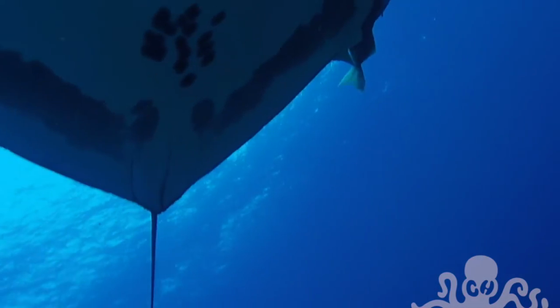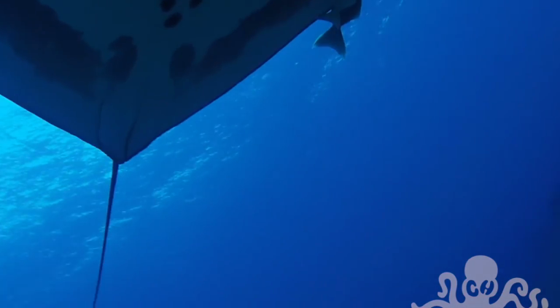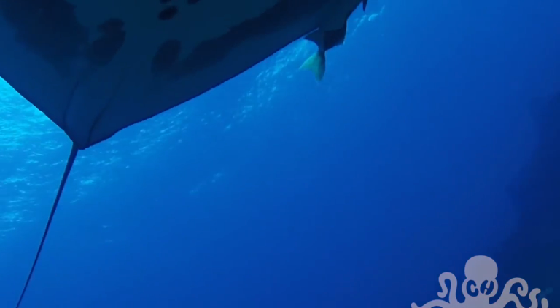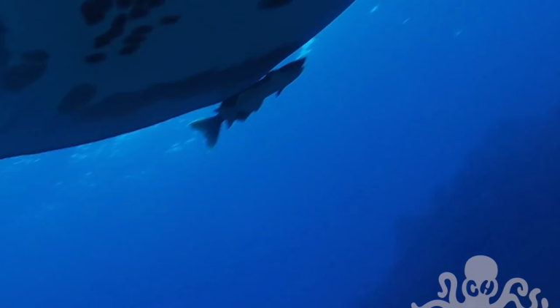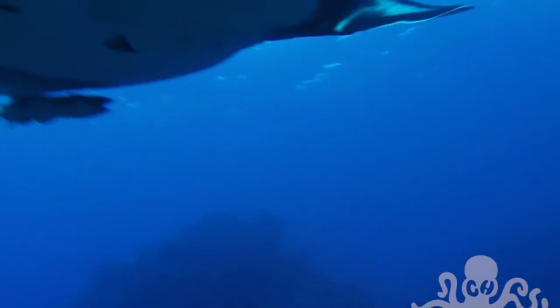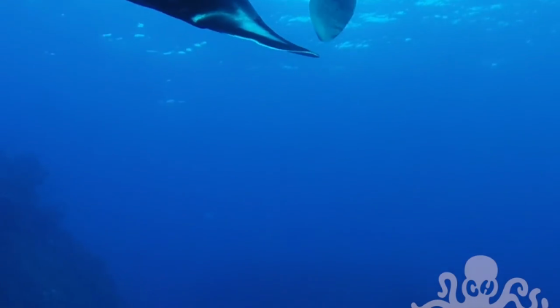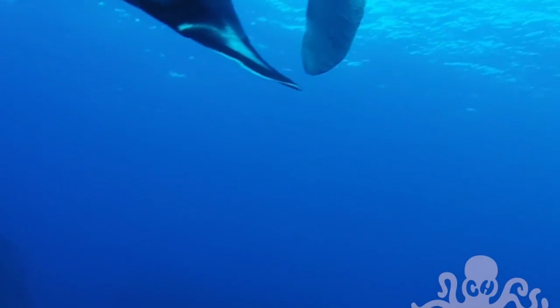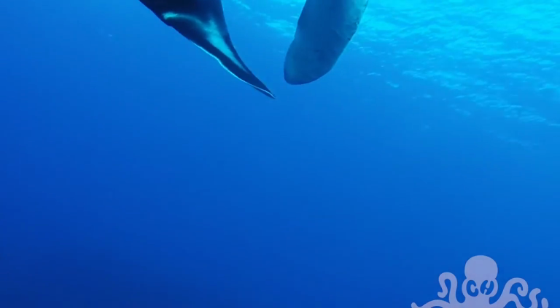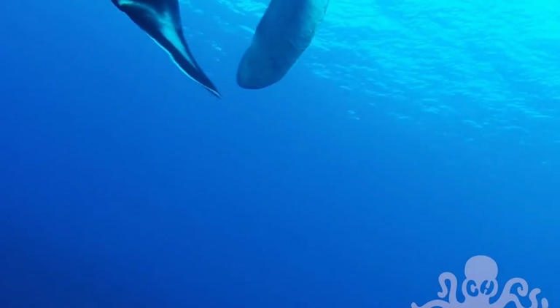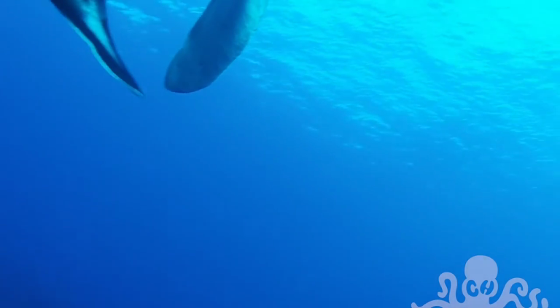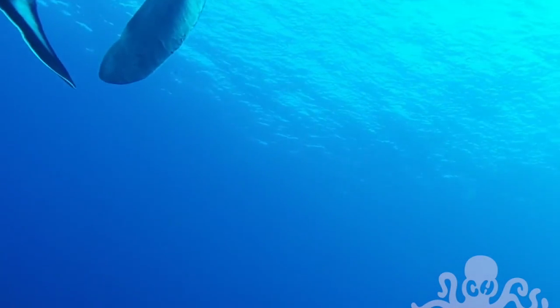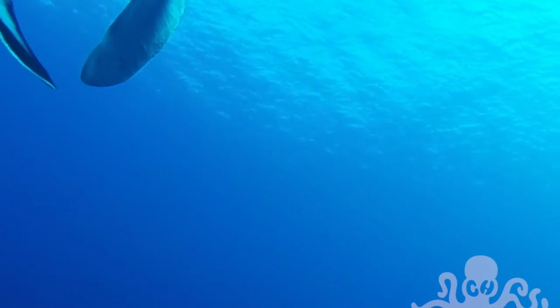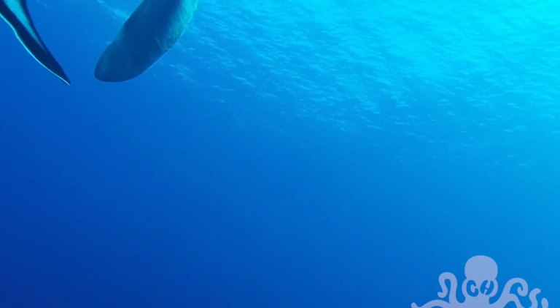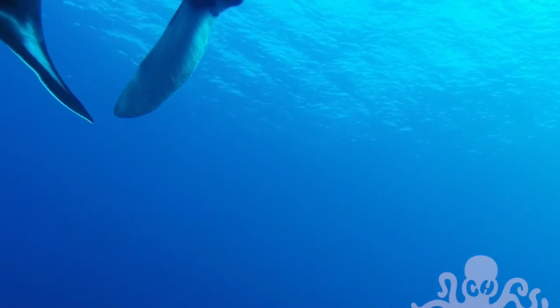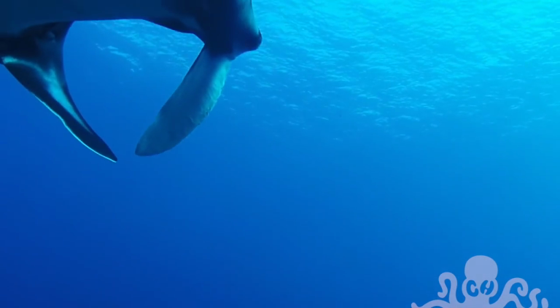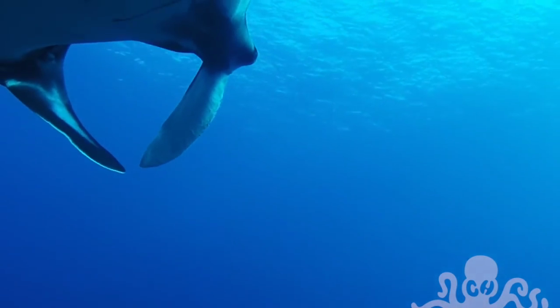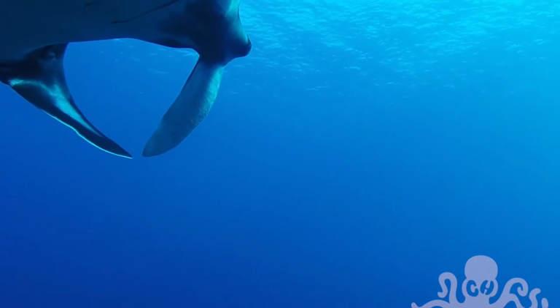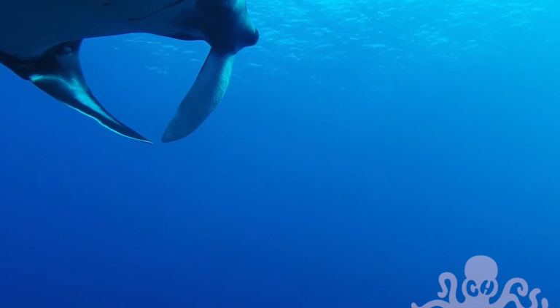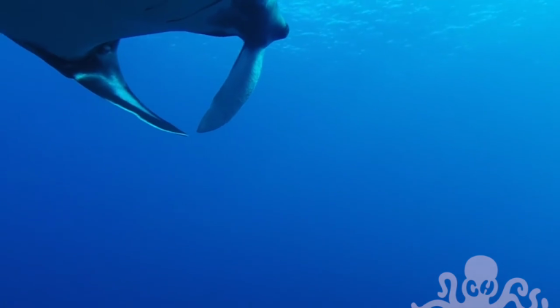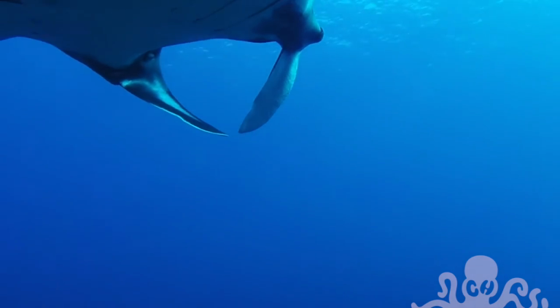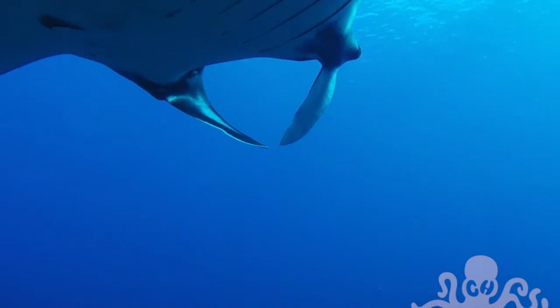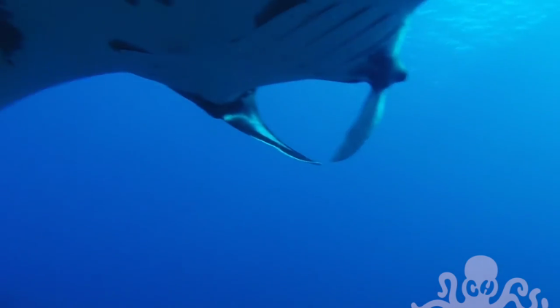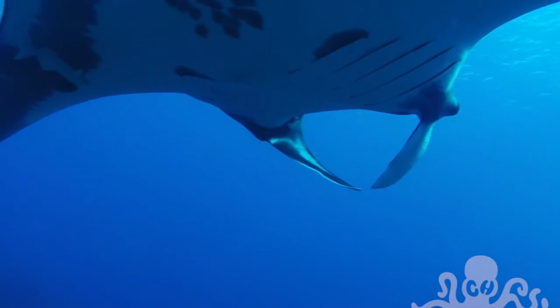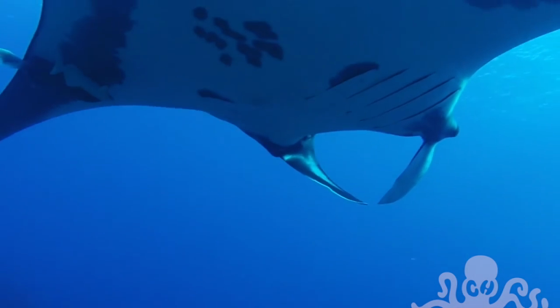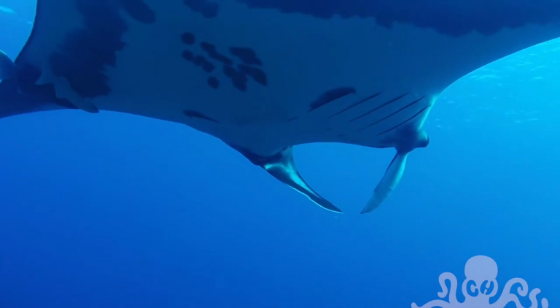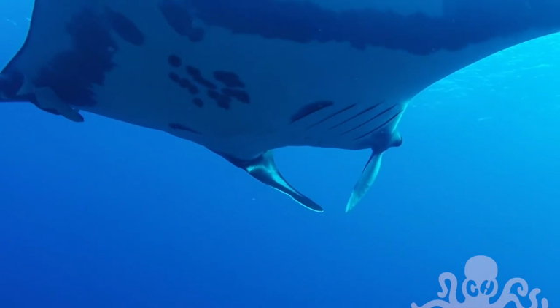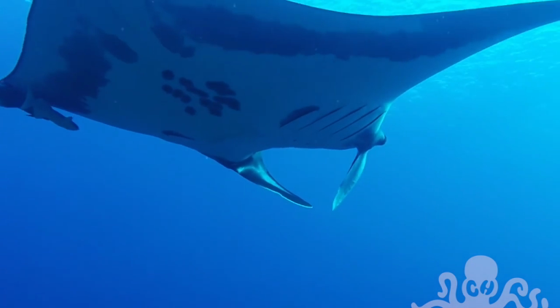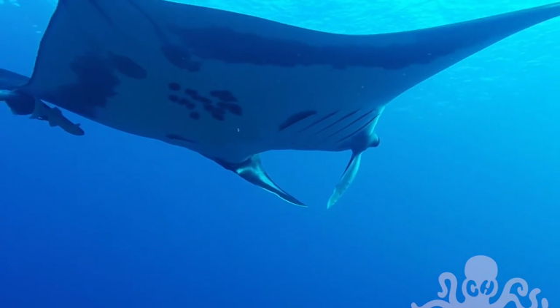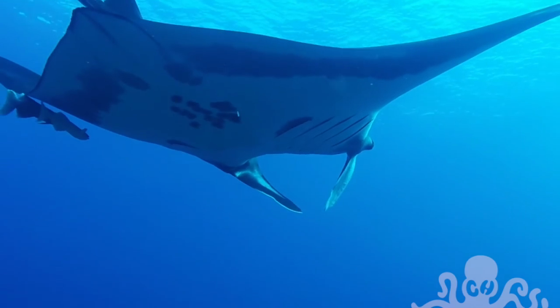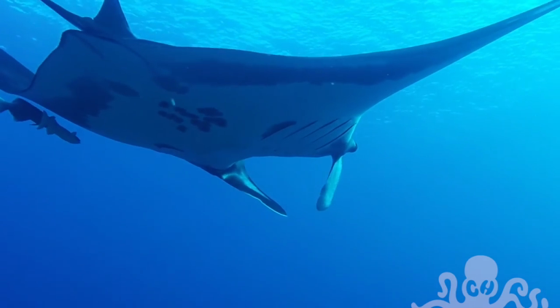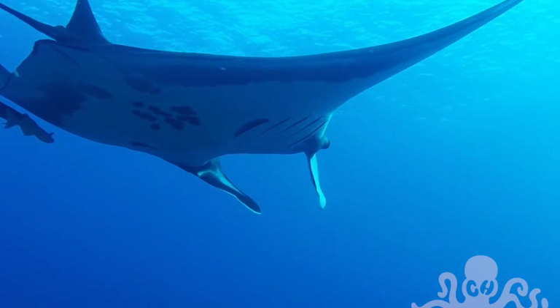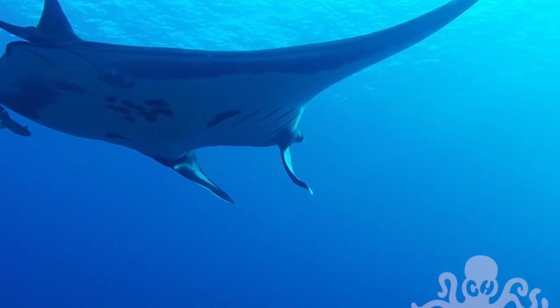The two flaps at the front of the manta ray are called cephalic lobes. They use them for funneling the plankton into their mouths while they're feeding, but when they're just cruising they'll roll them up, as you can see this one doing here.